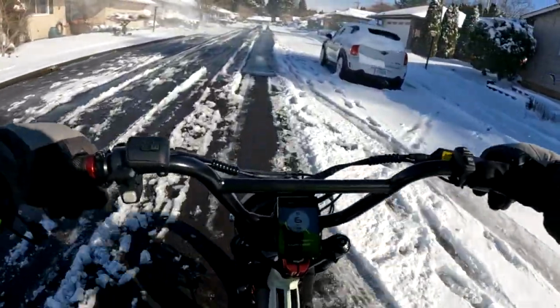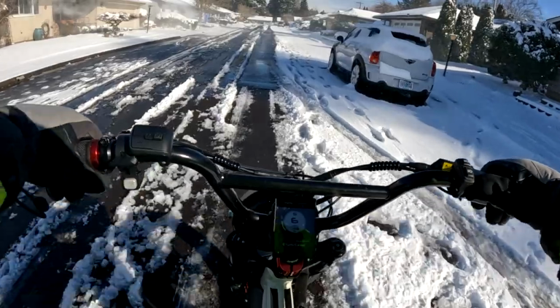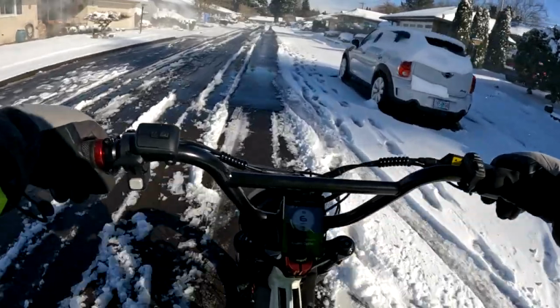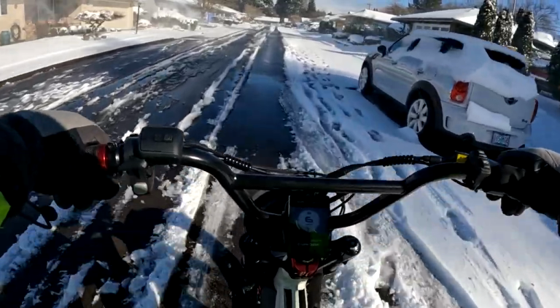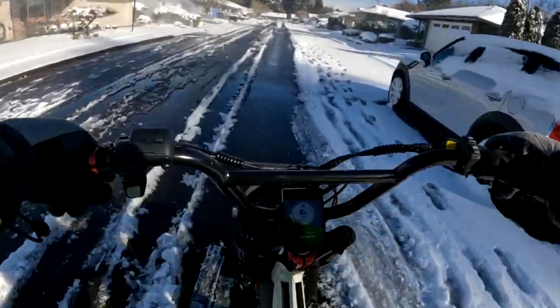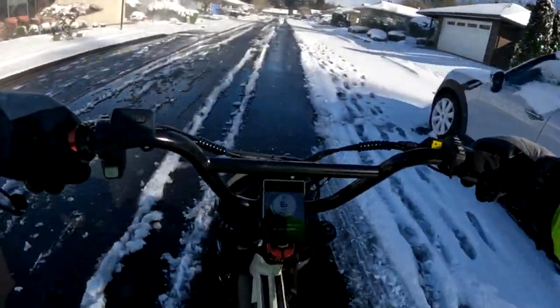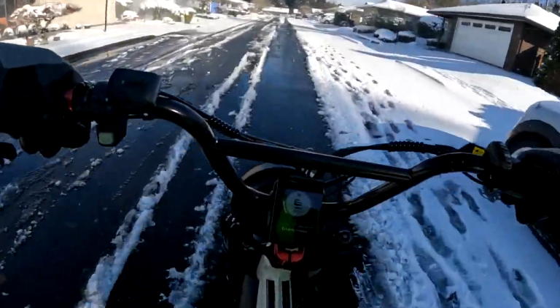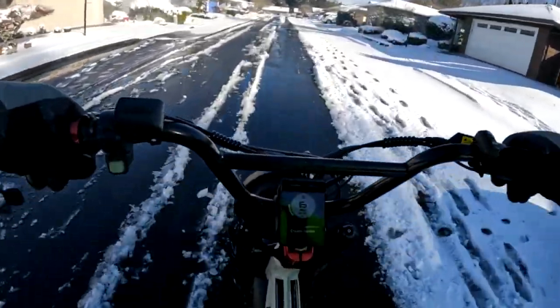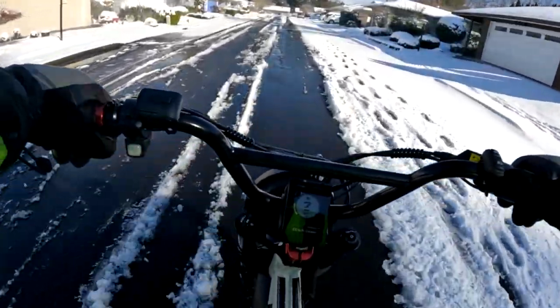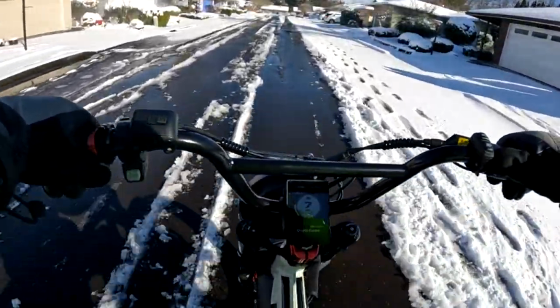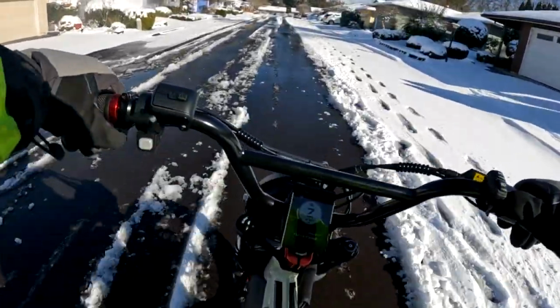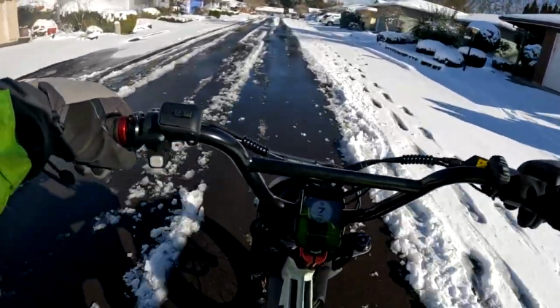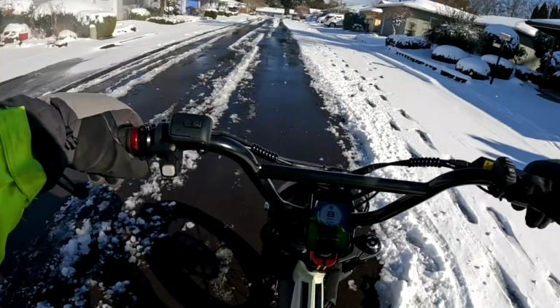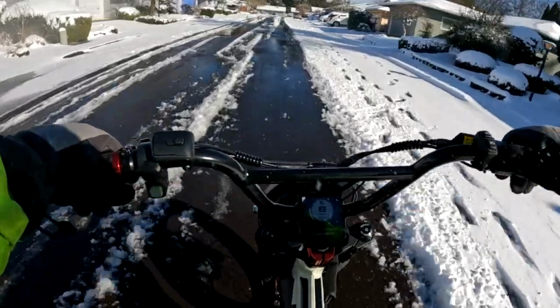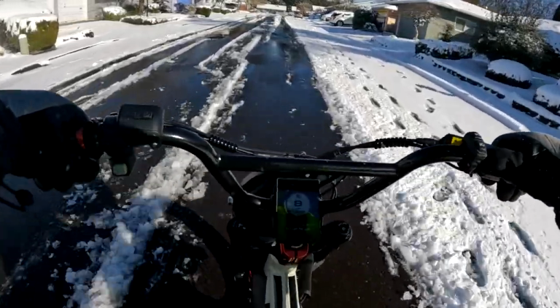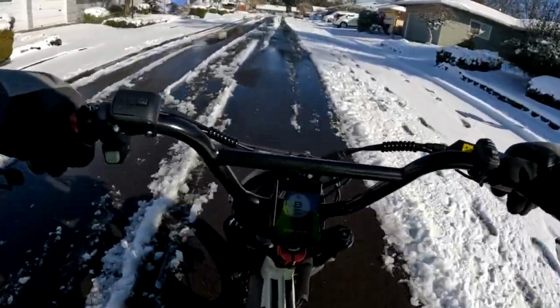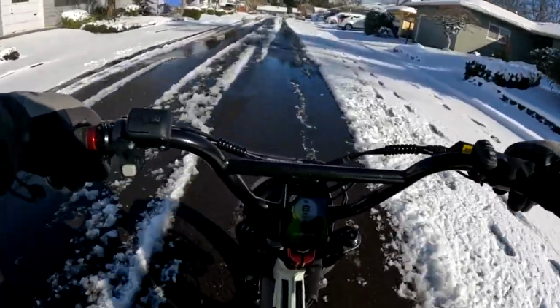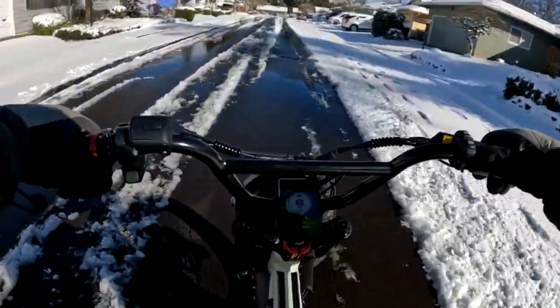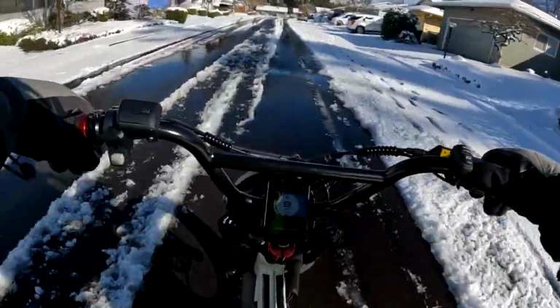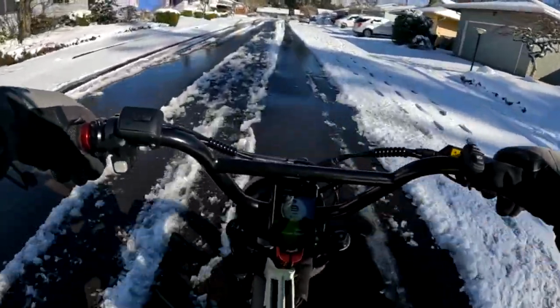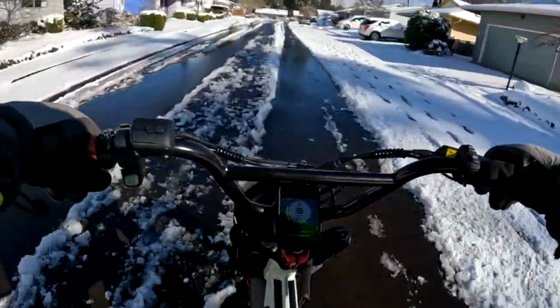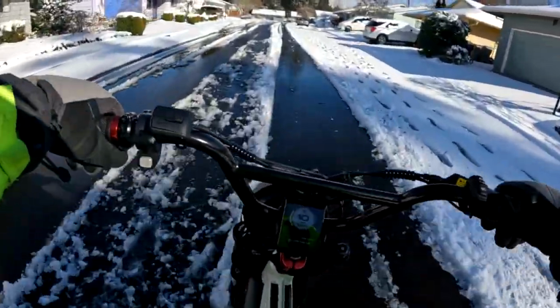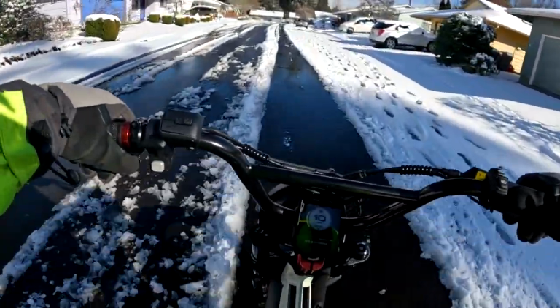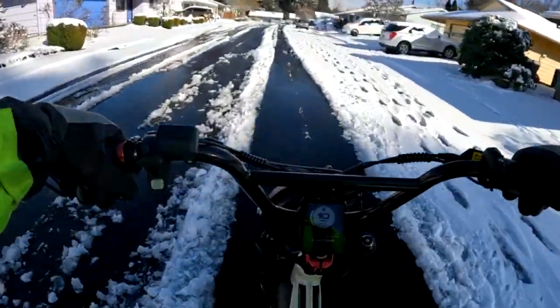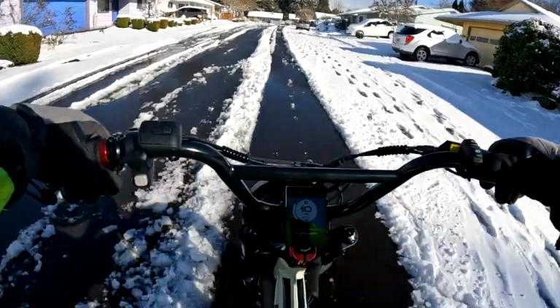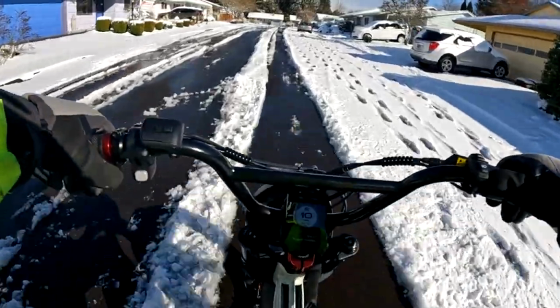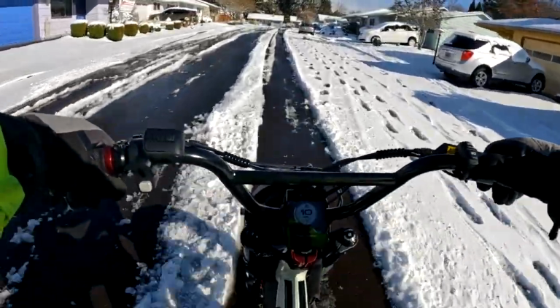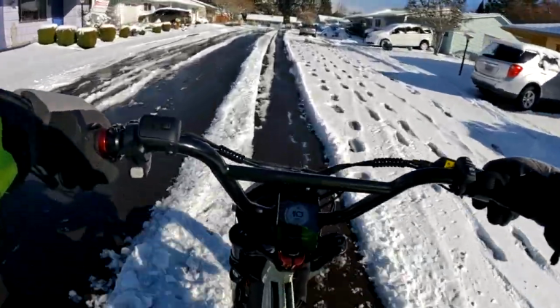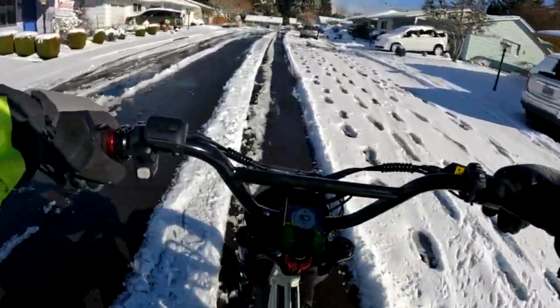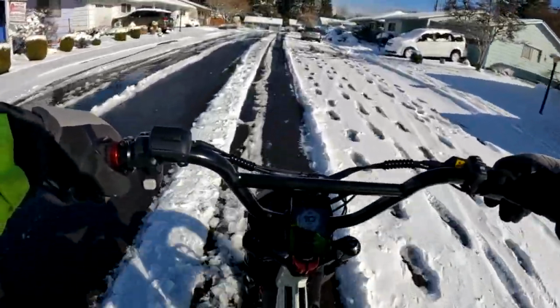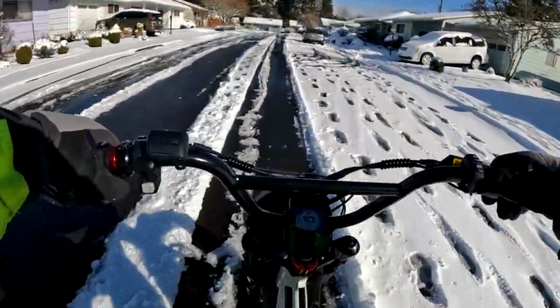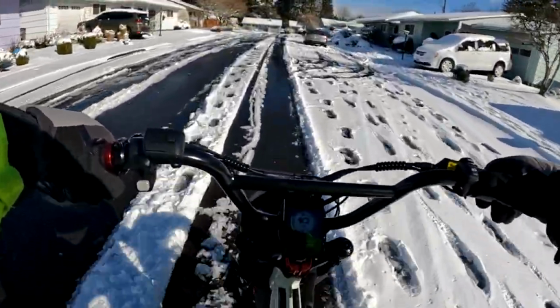You can see that snow there blowing off that roof right into my face. Thank you for that. I'm not wearing any glasses, so my eyes felt that one for sure.